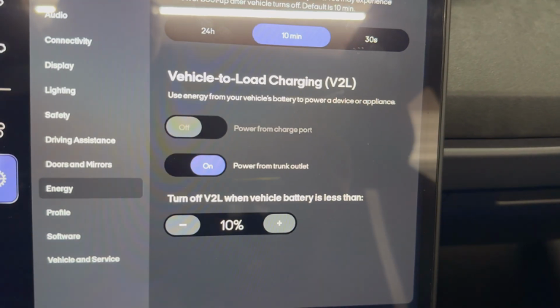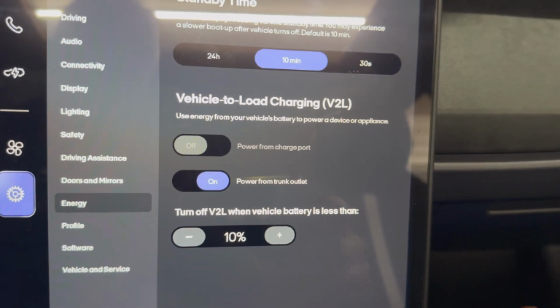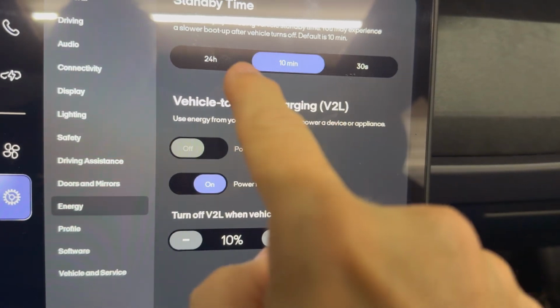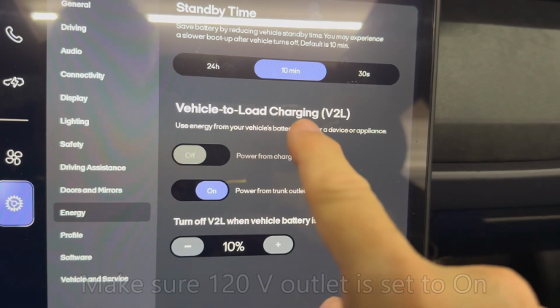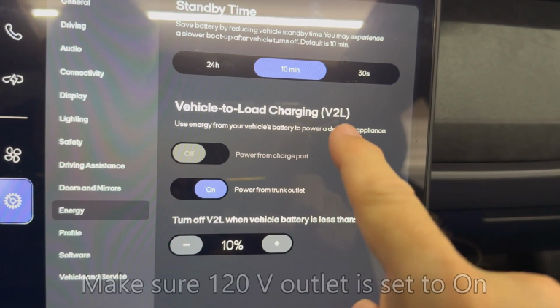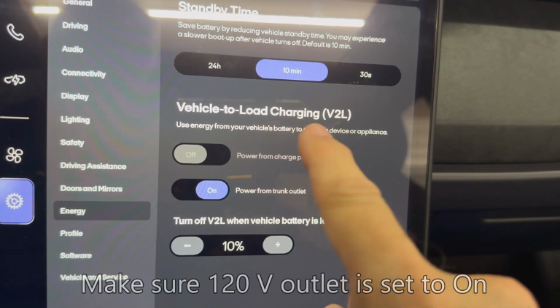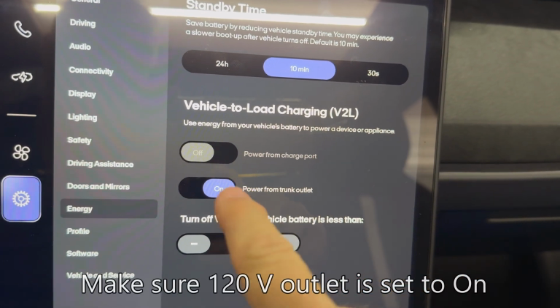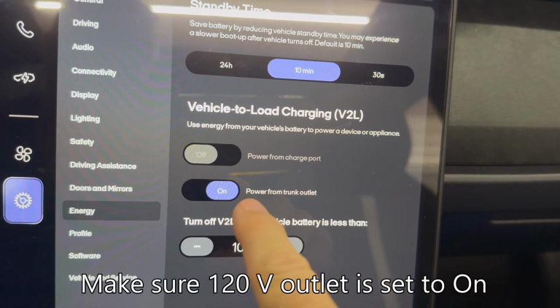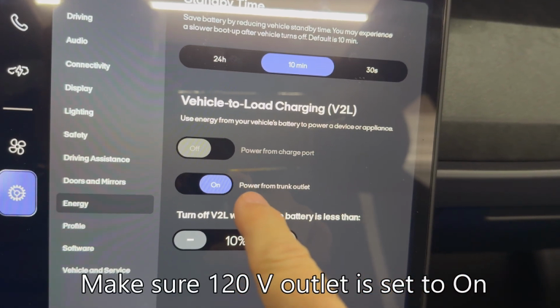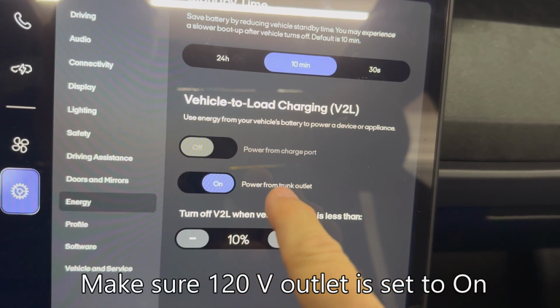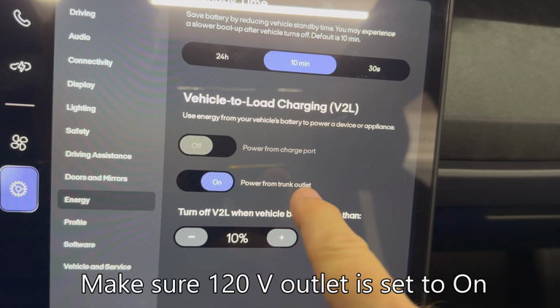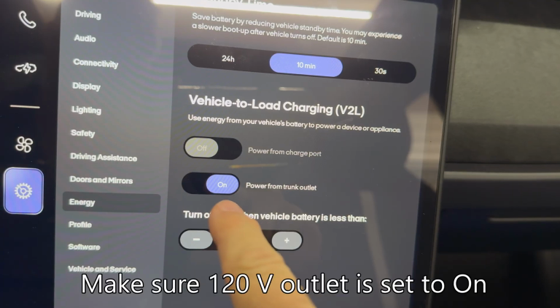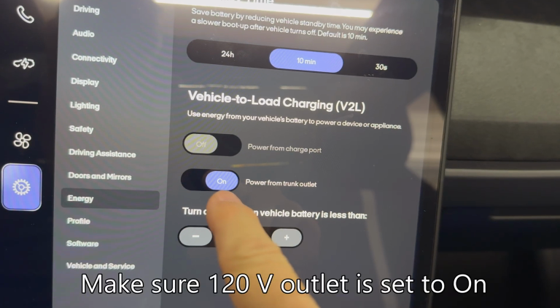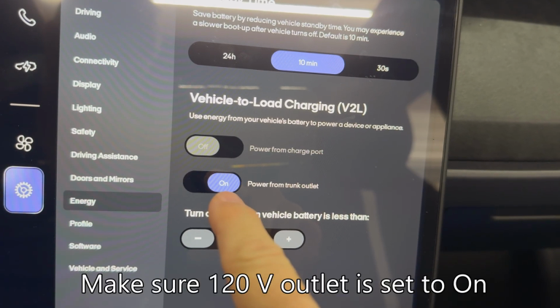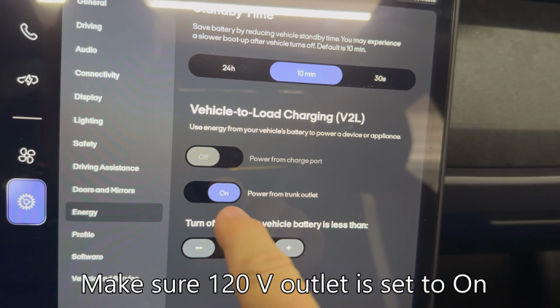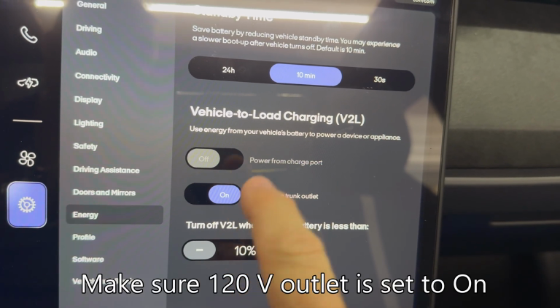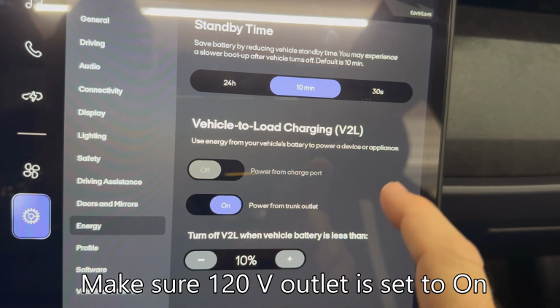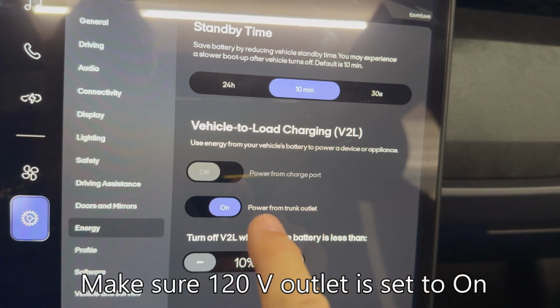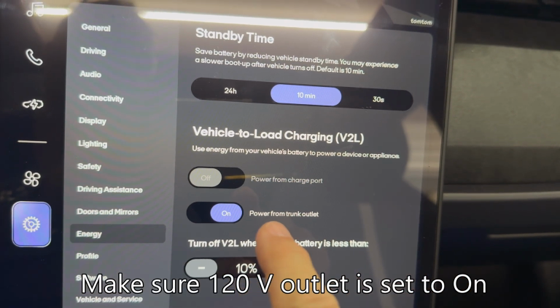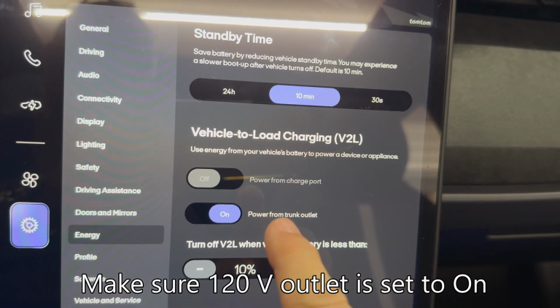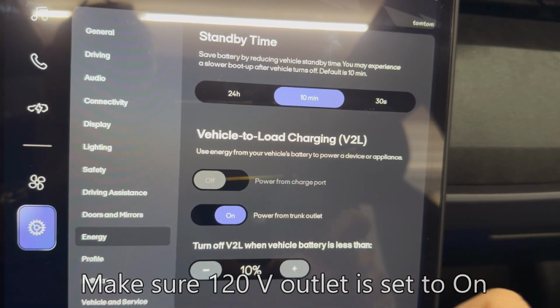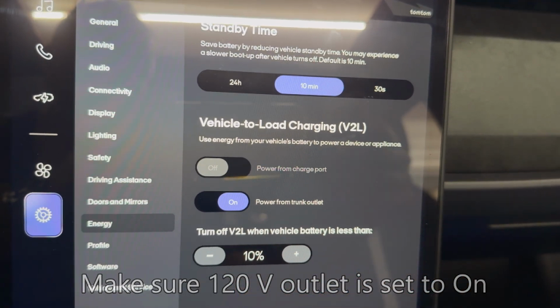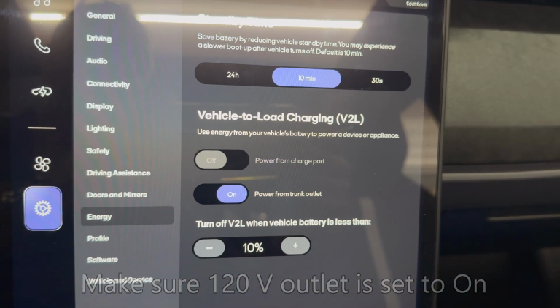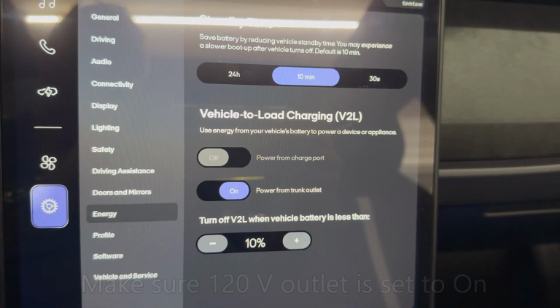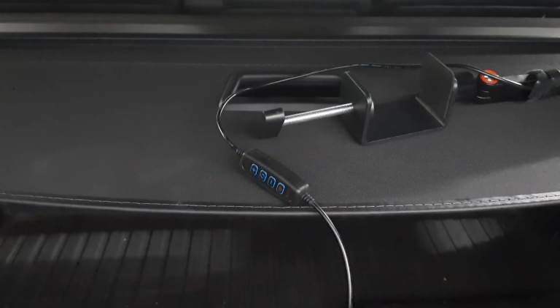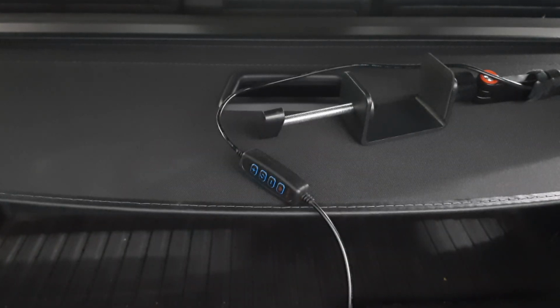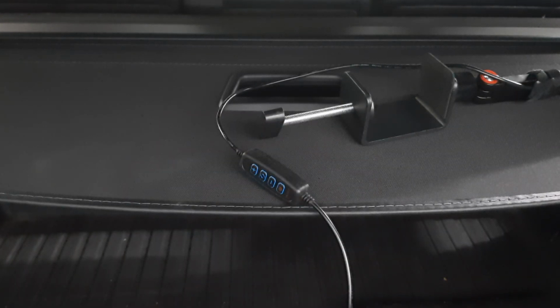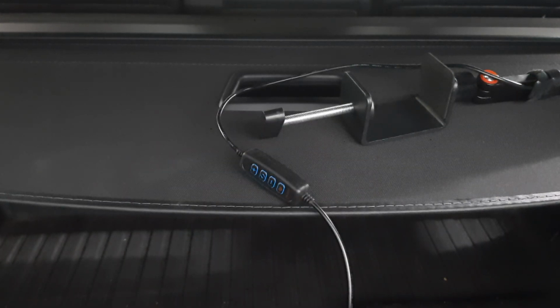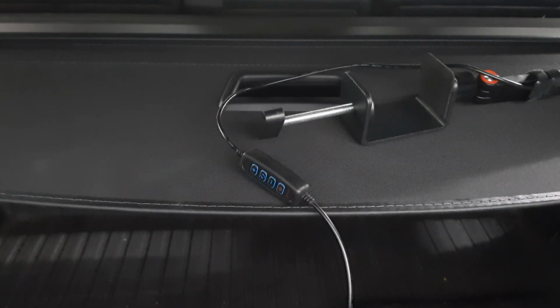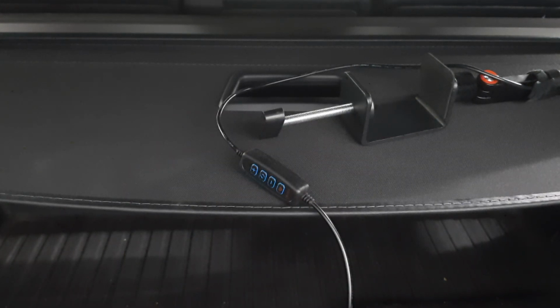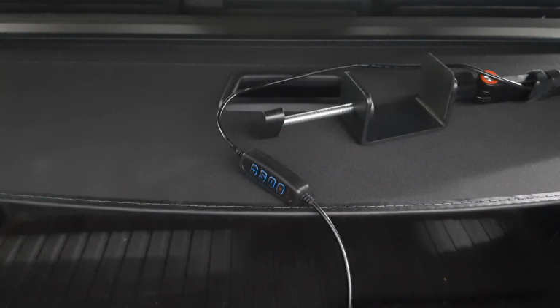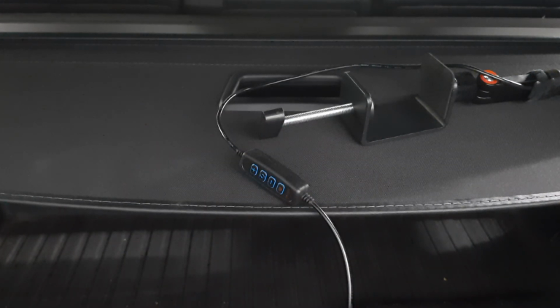Make sure you have the V2L set to power from trunk outlet. If that's on, the trunk outlet should be working. All right, the car is locked and off.